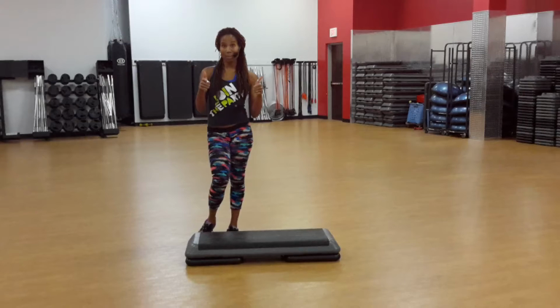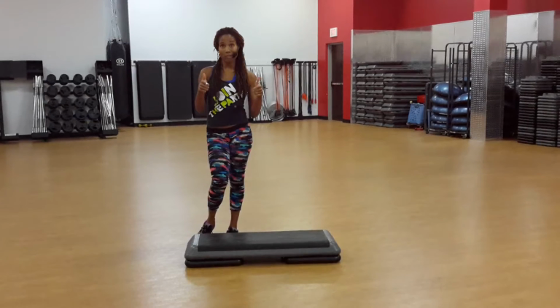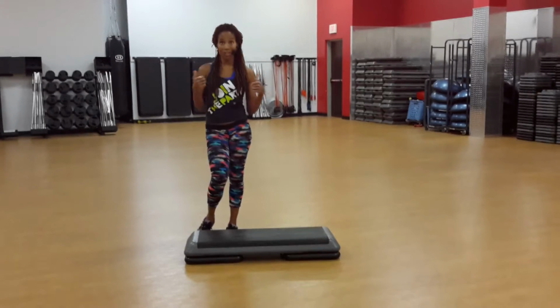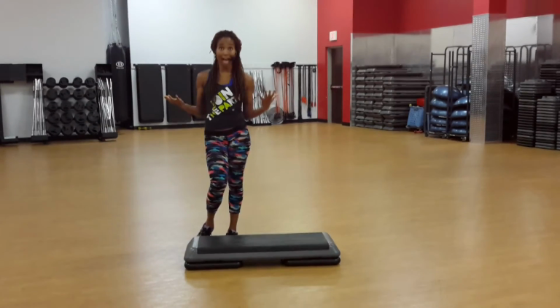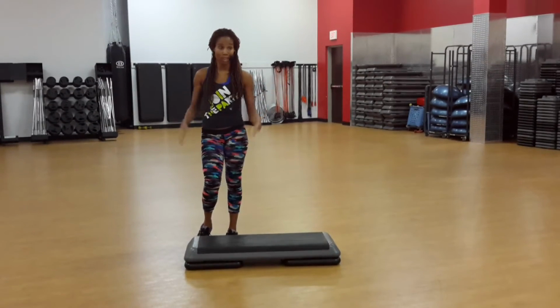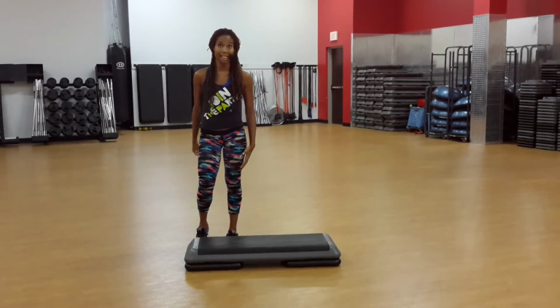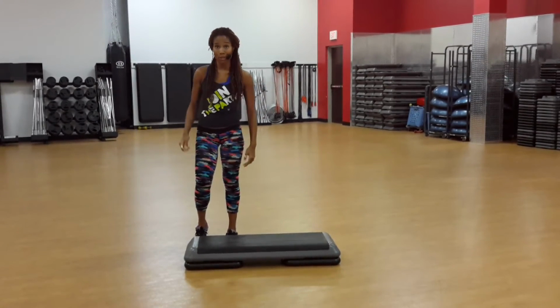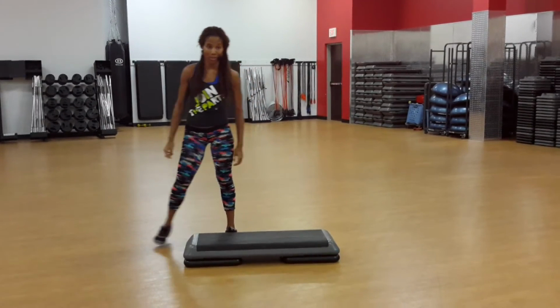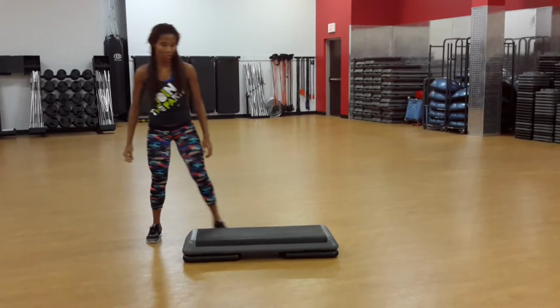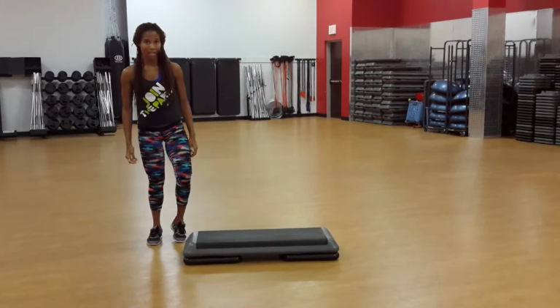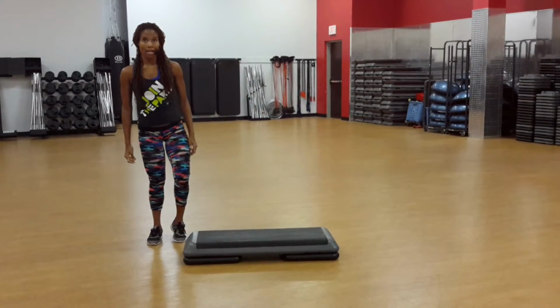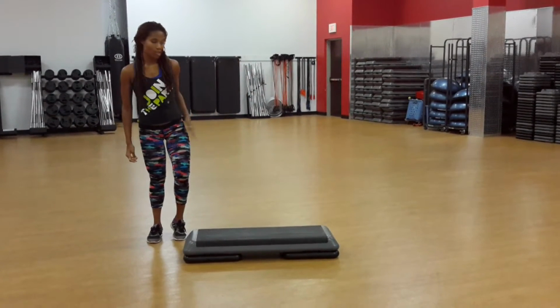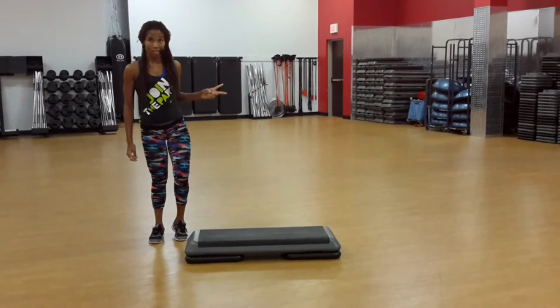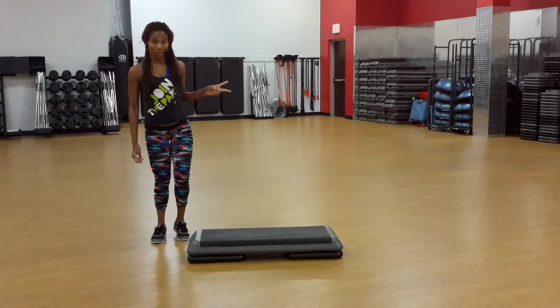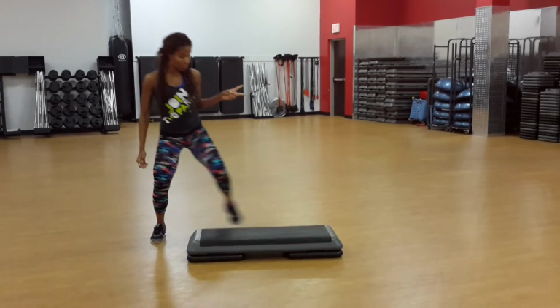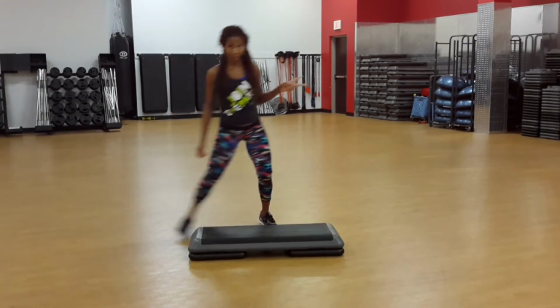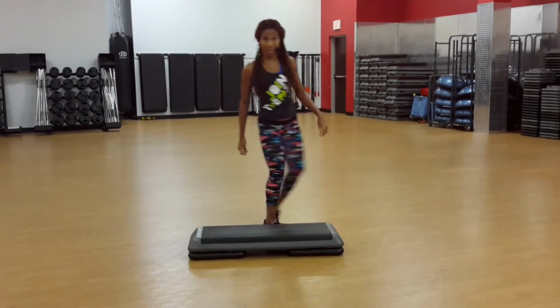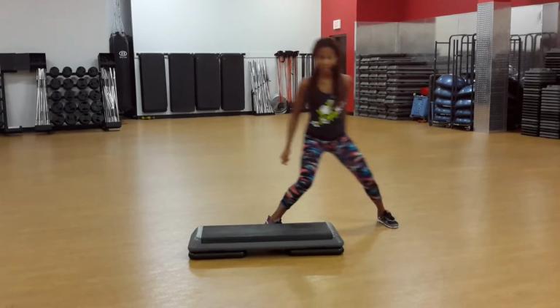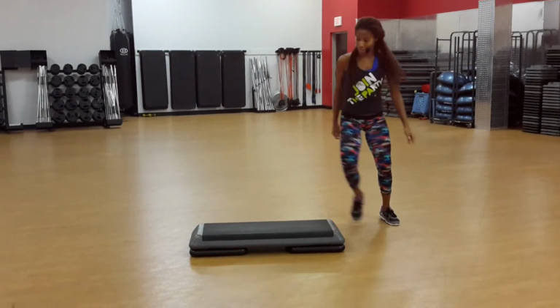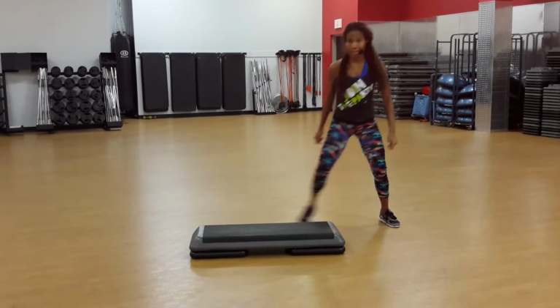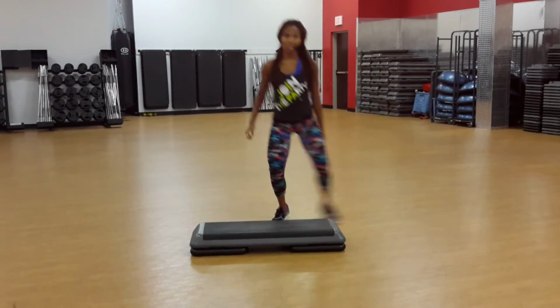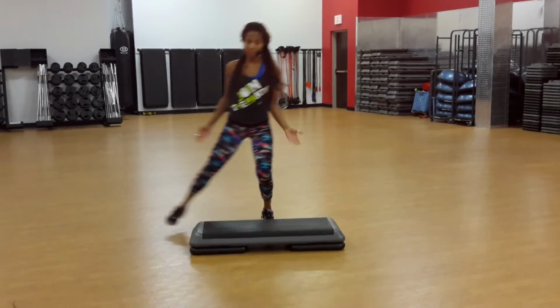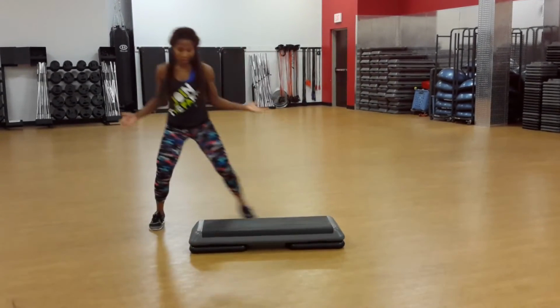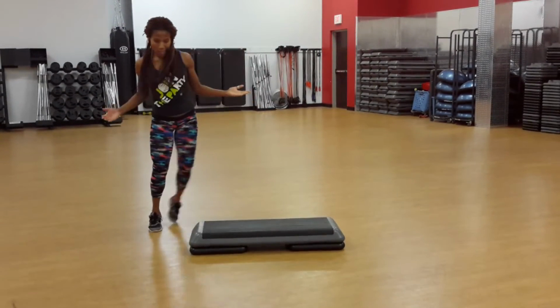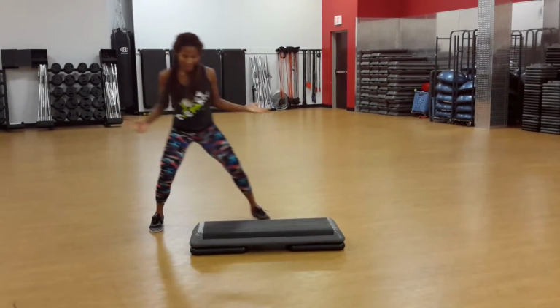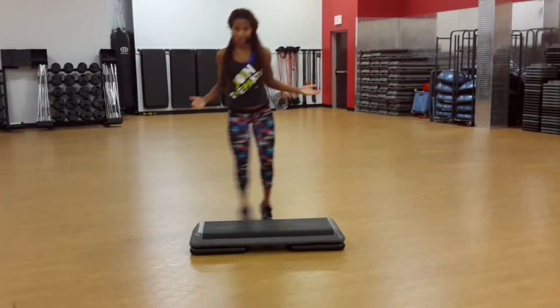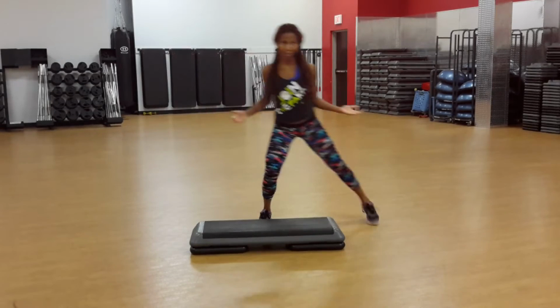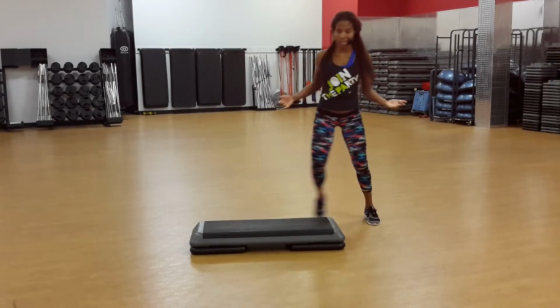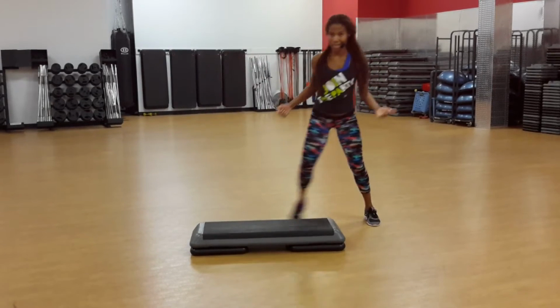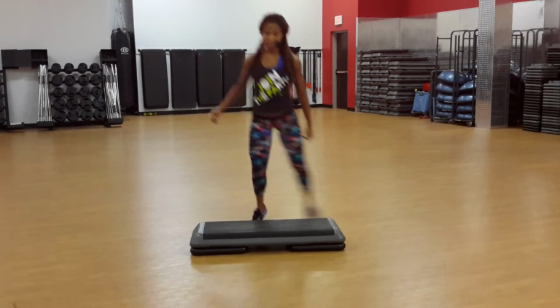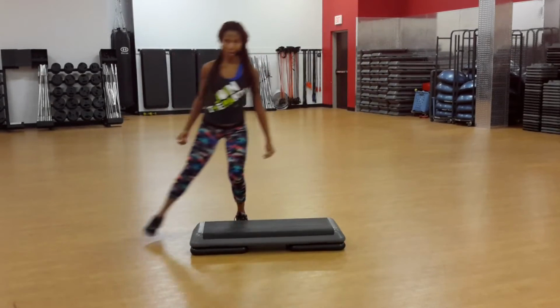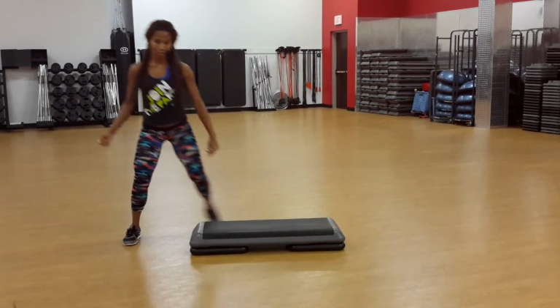Travel over the top — a really easy cardio move on the bench. We're going to start with a little two-step on the floor, then add a little hop to it. Same thing on the bench.